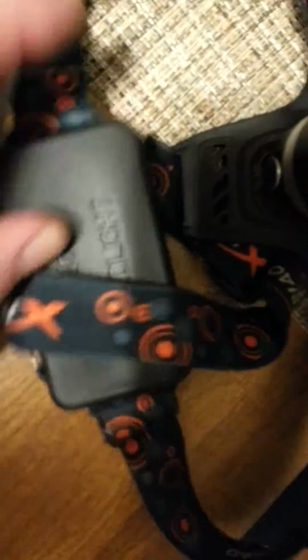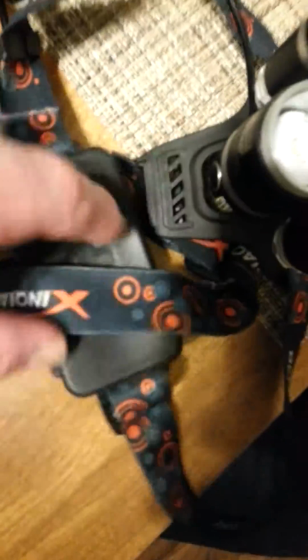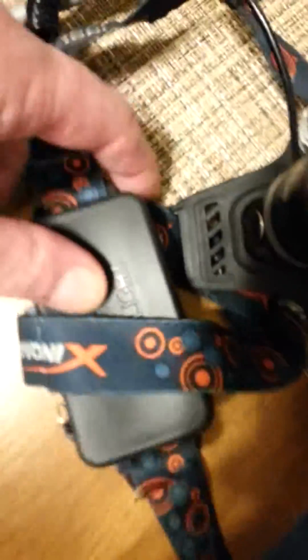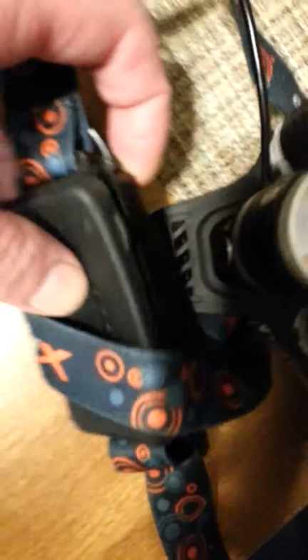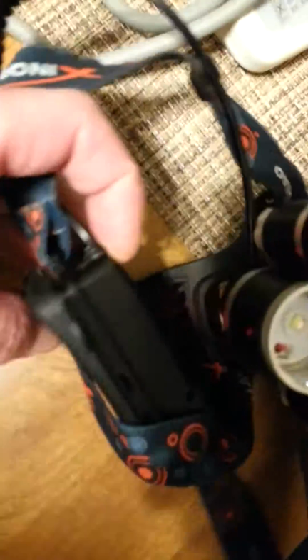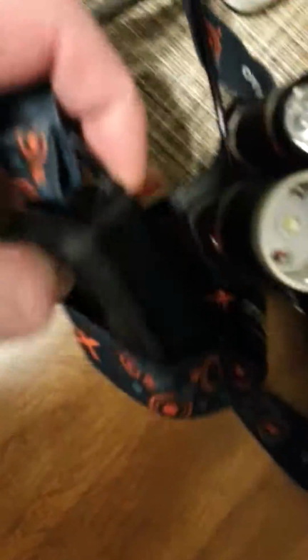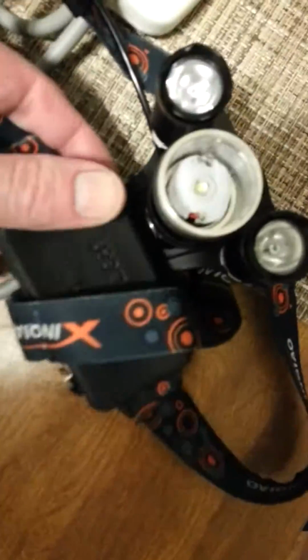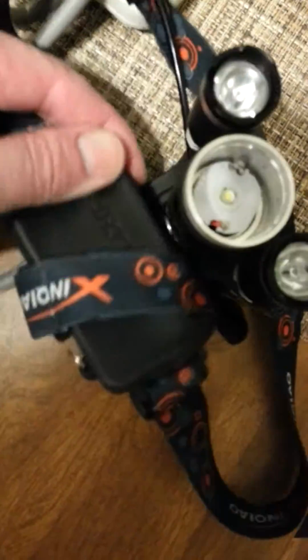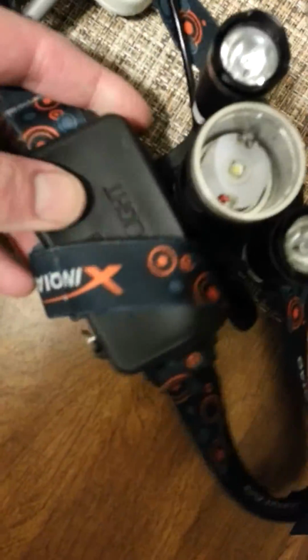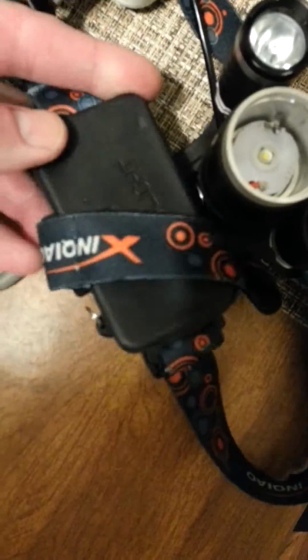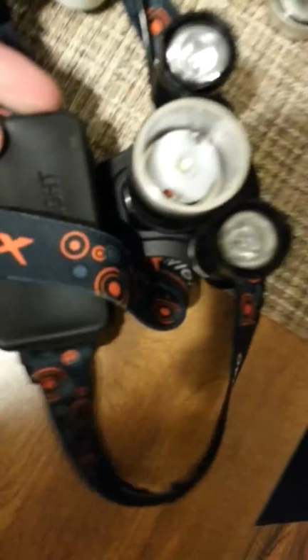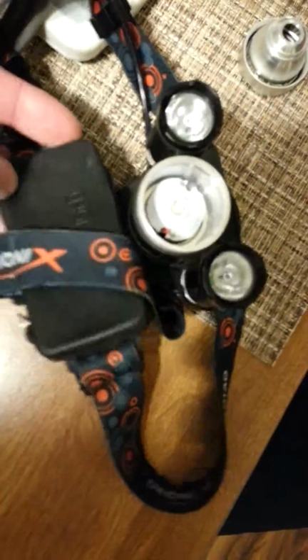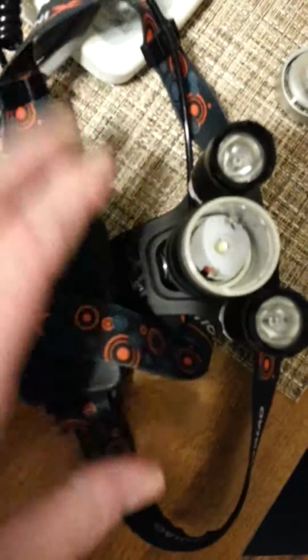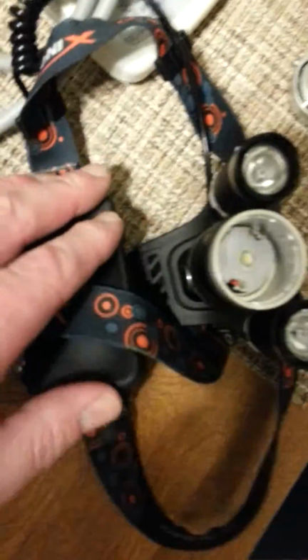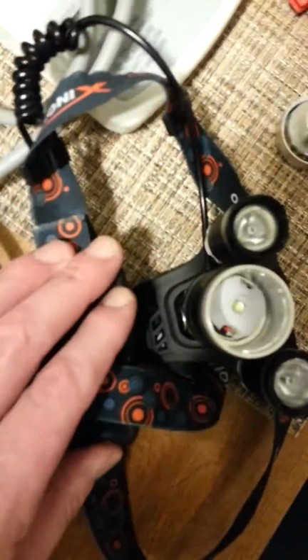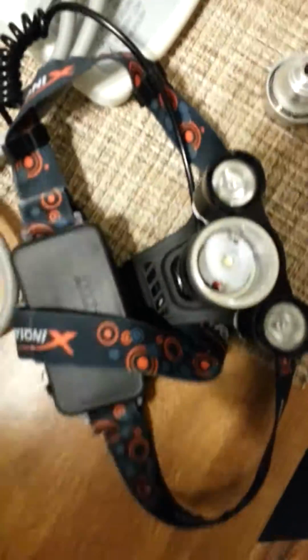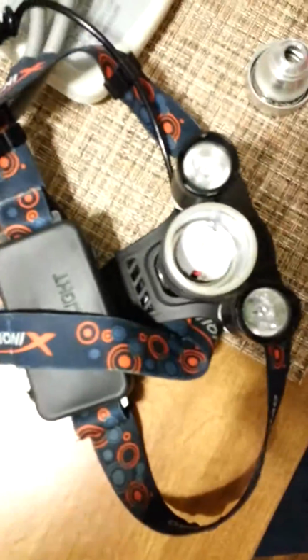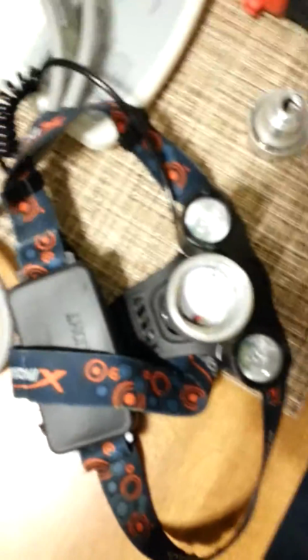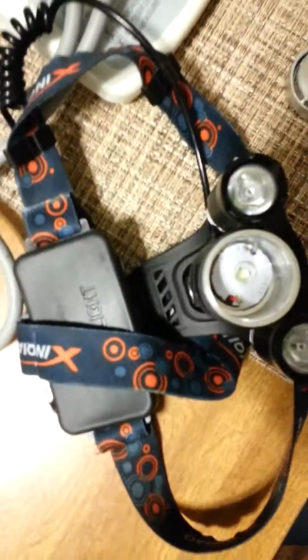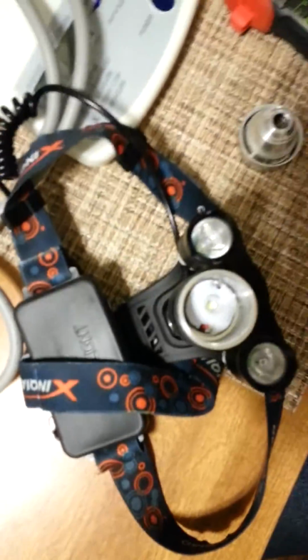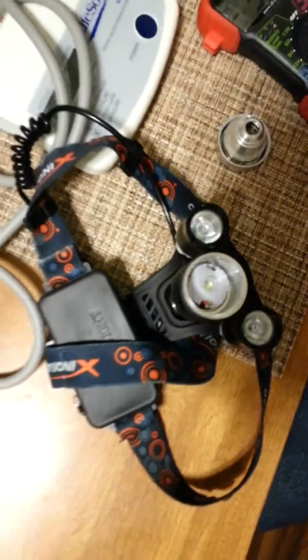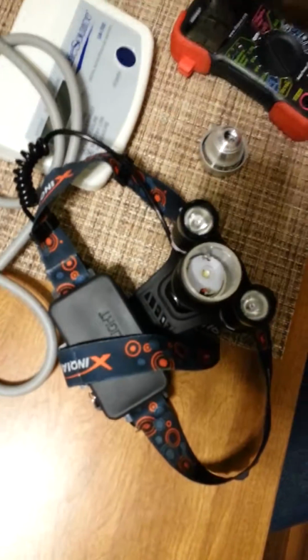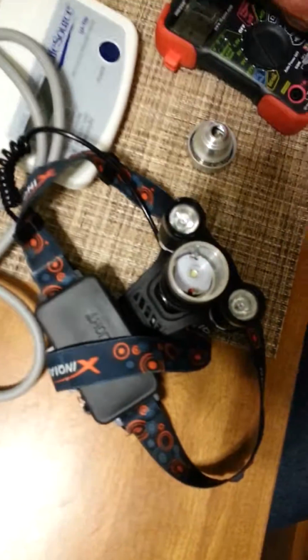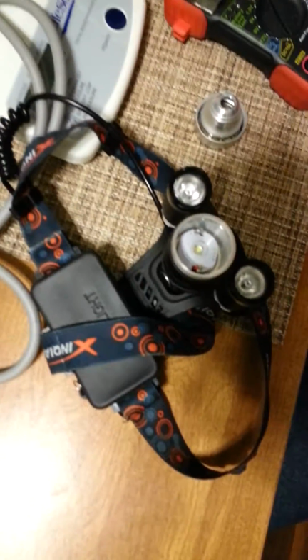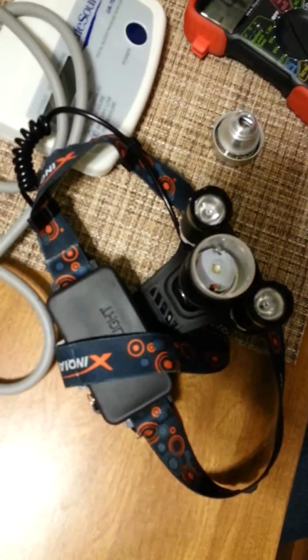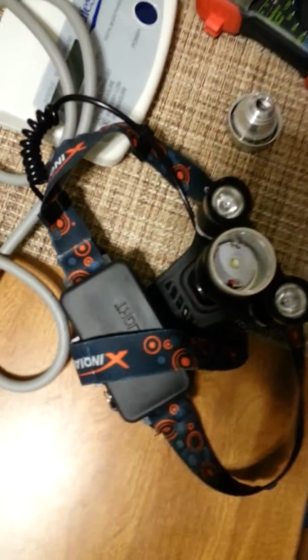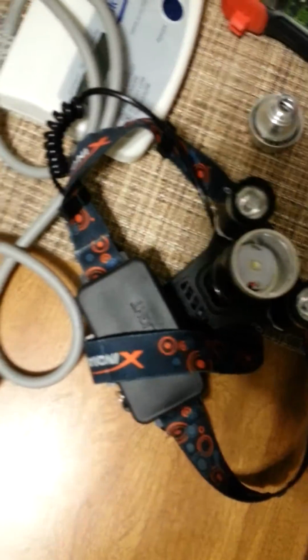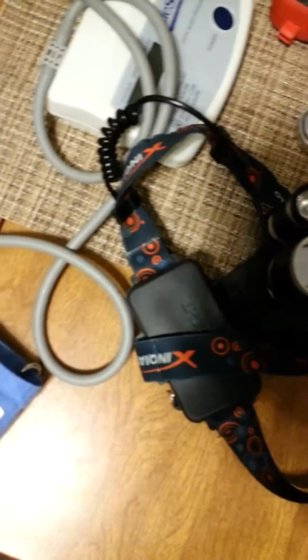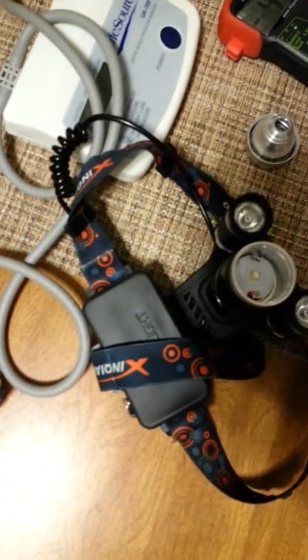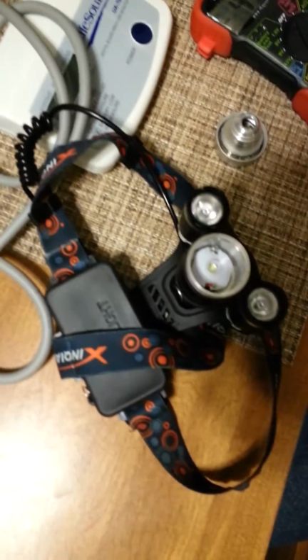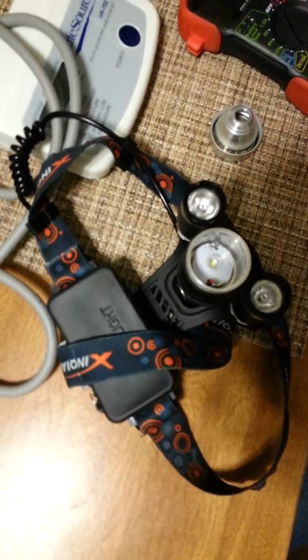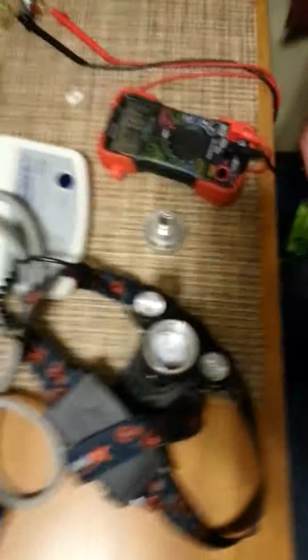Some of these have a USB out so you can charge your phone too. The lumens on these are about 5,000 — some of them say 20,000 but they're probably around 800 or 500 lumens, which is what I hear a lot of people say.